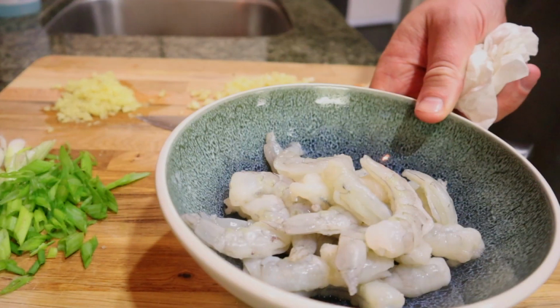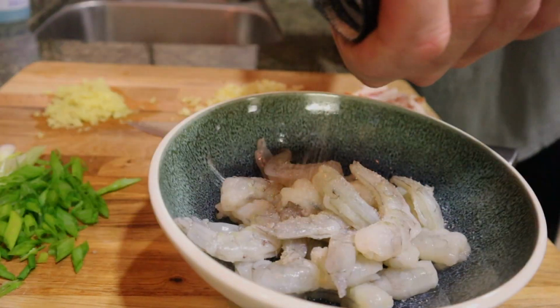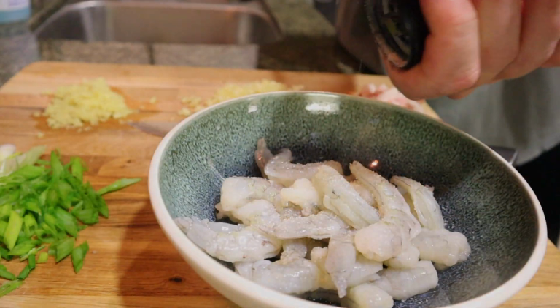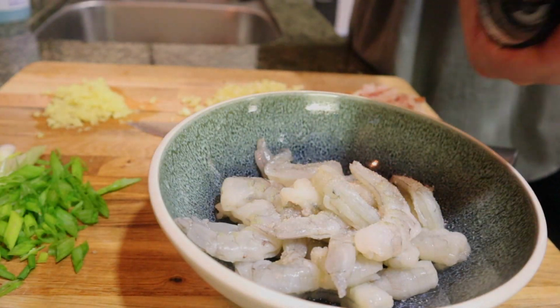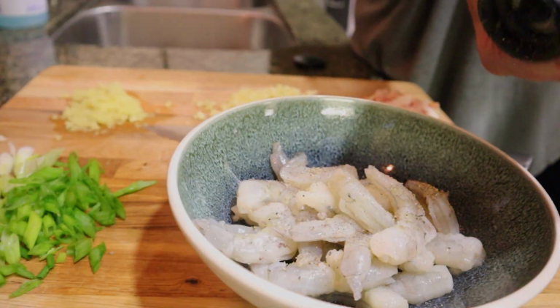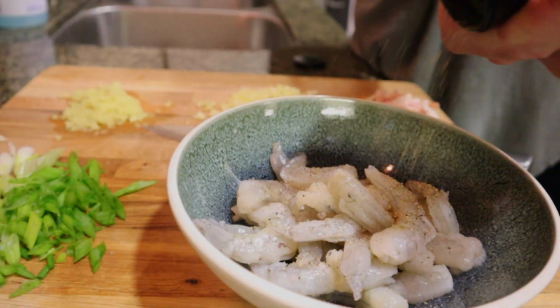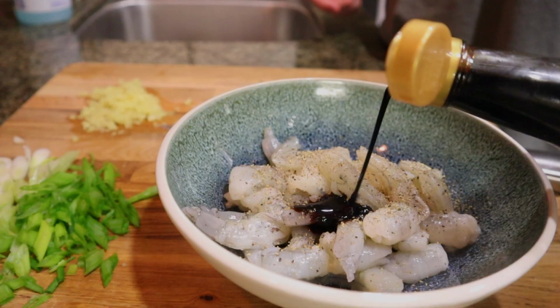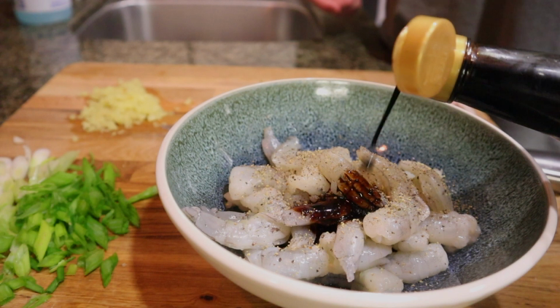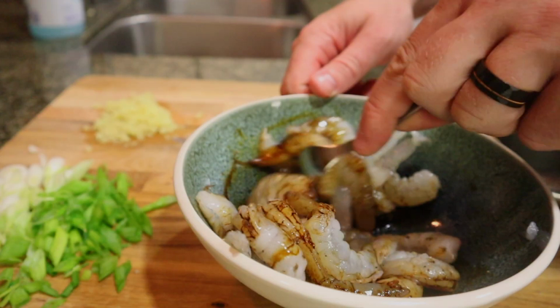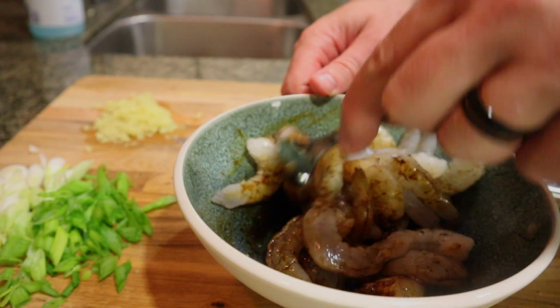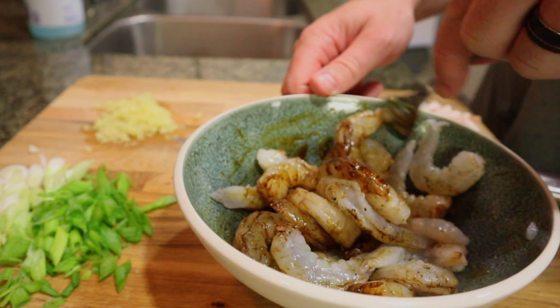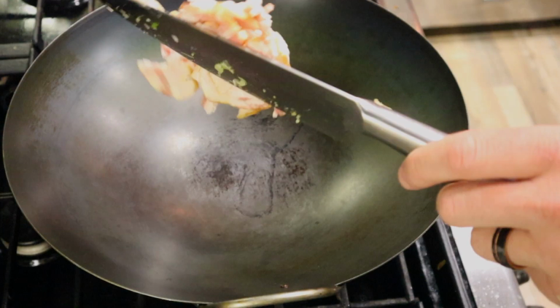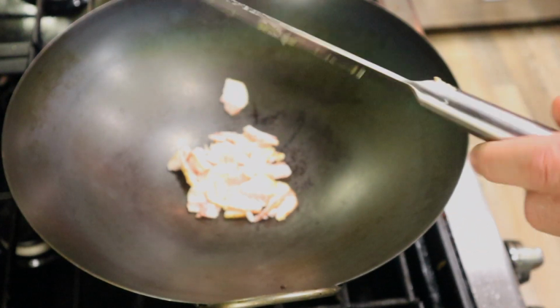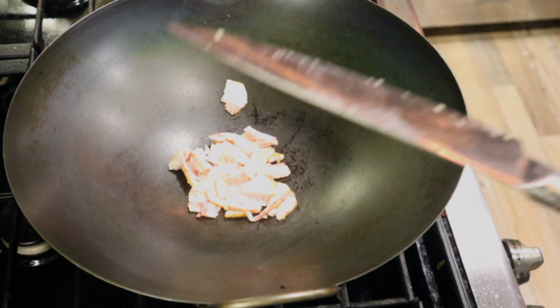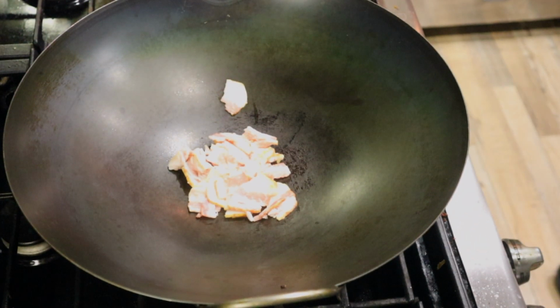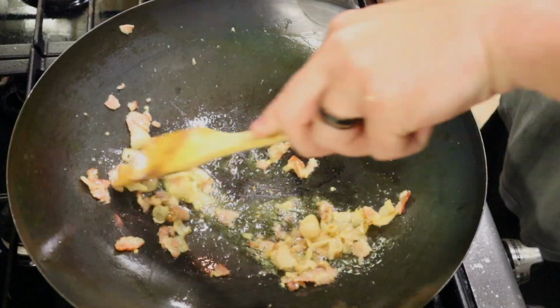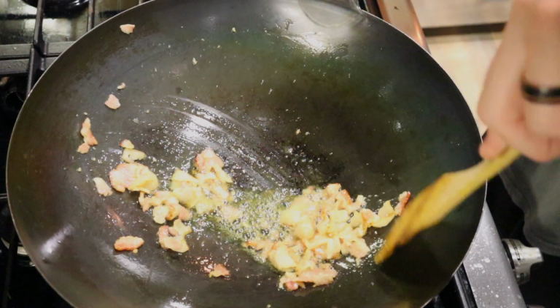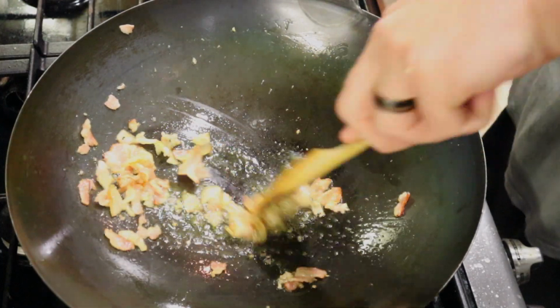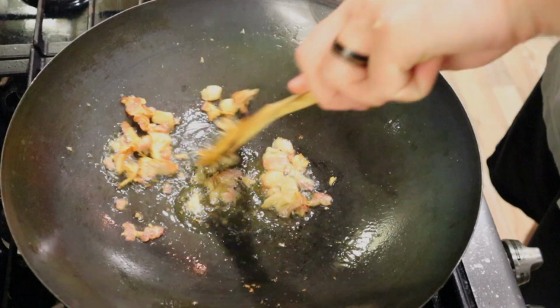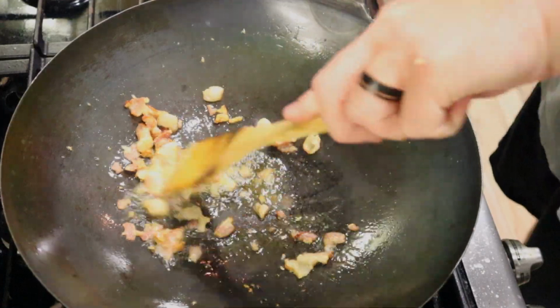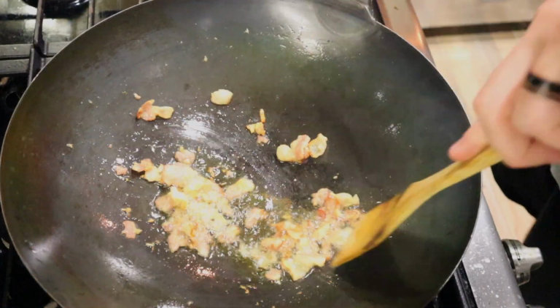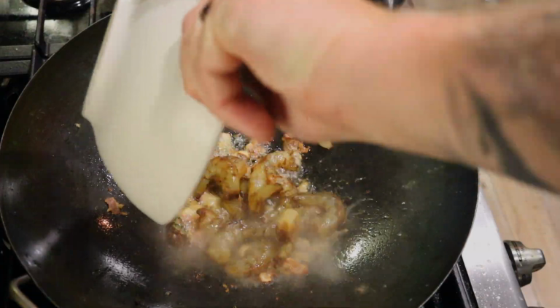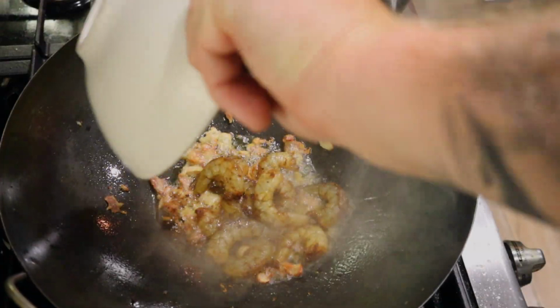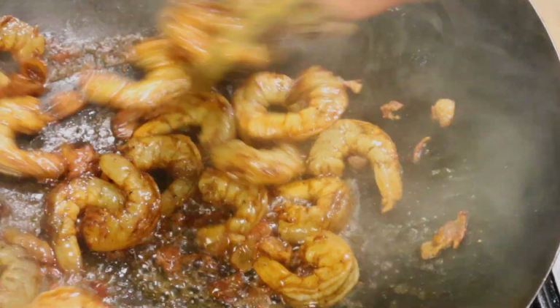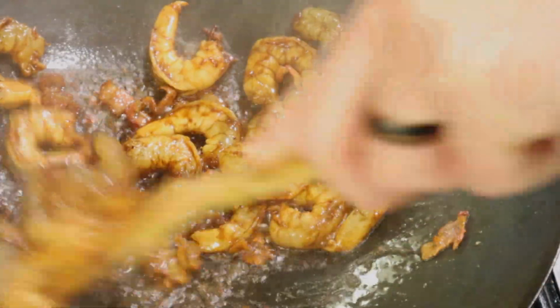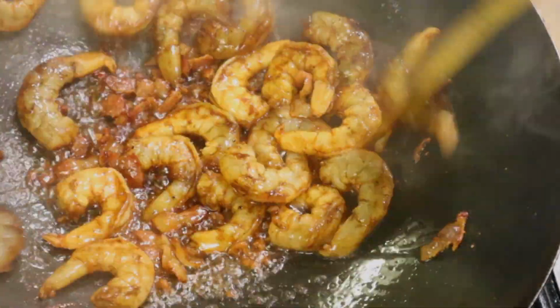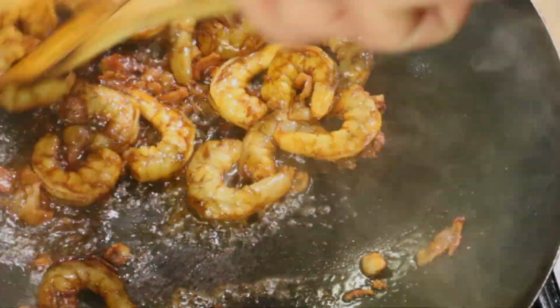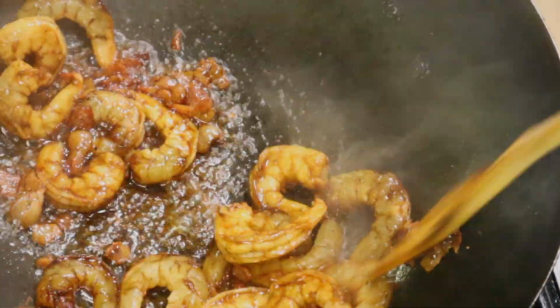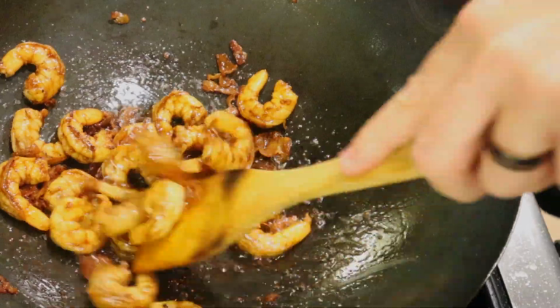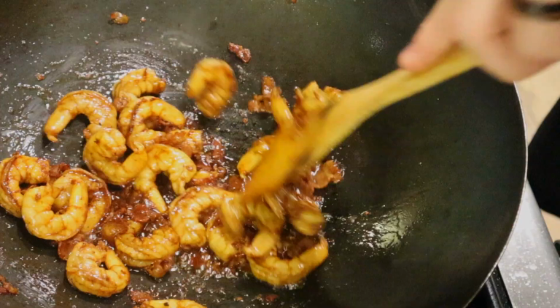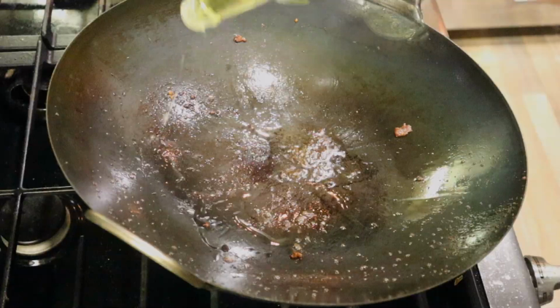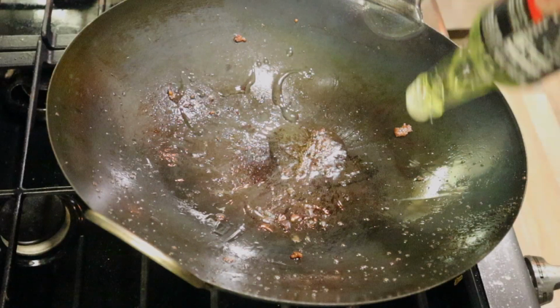Get some shrimpies, season them with salt and pepper, and some dark soy sauce for color. When you're cooking with meat, put the meat in the pan first — that's going to create extra flavor for your dish. Put your shrimp and bacon in until they're done cooking, and then put them to the side.